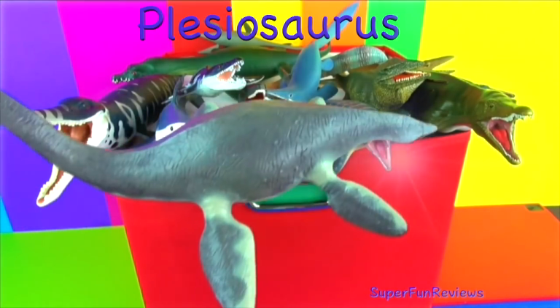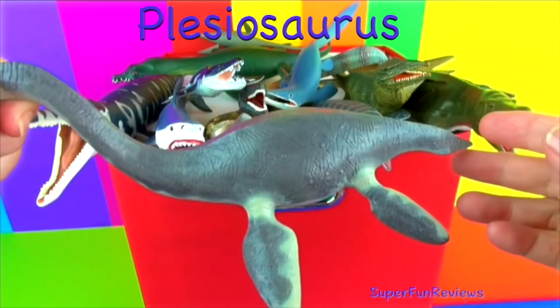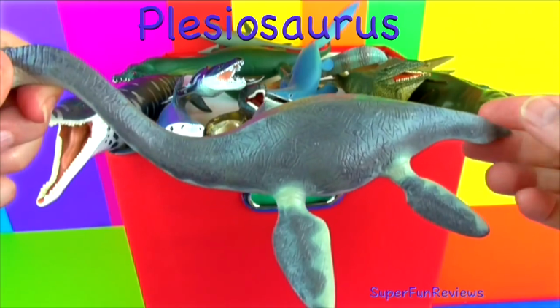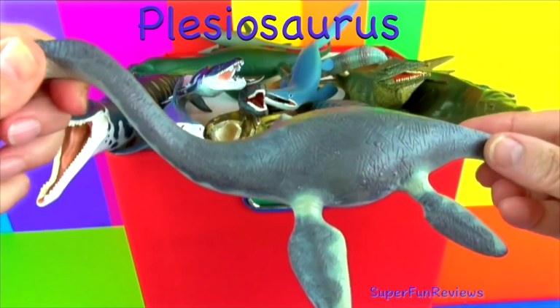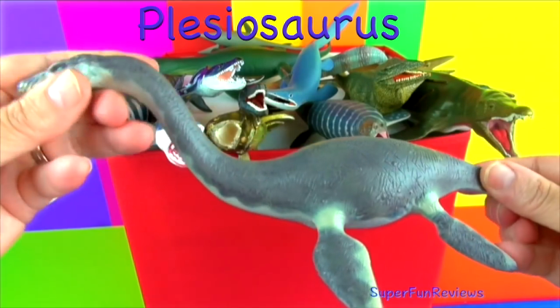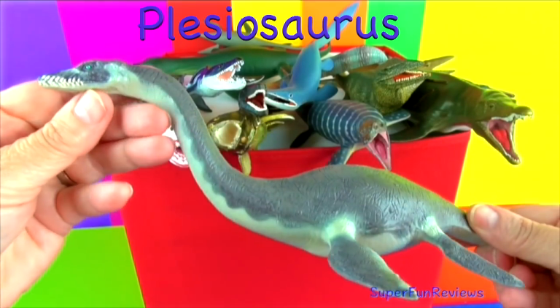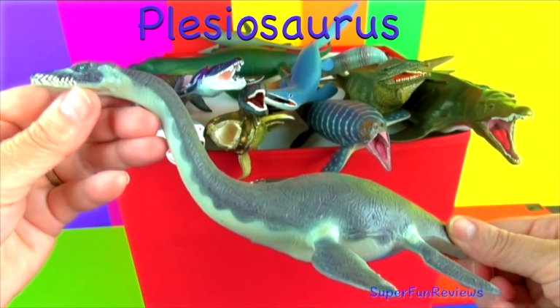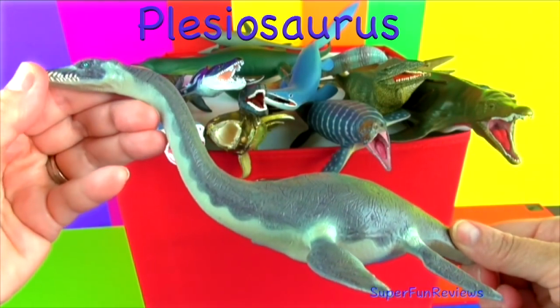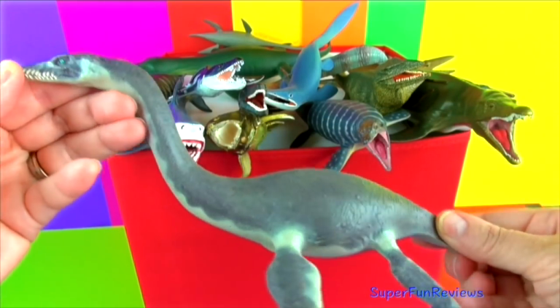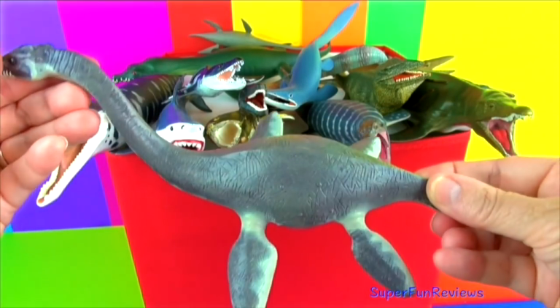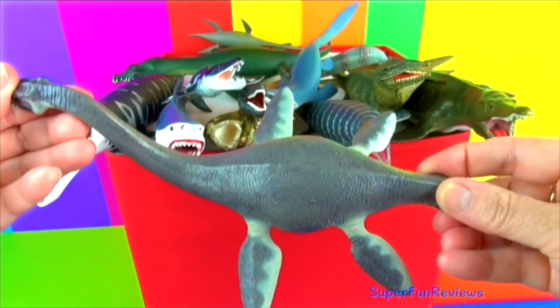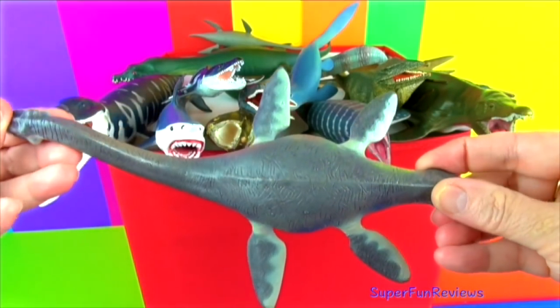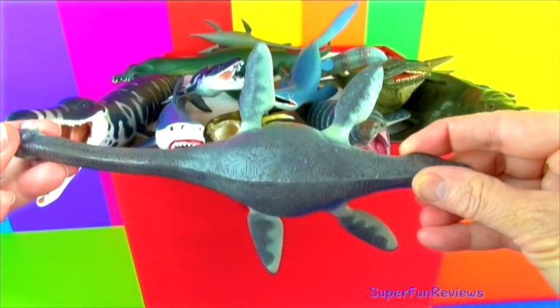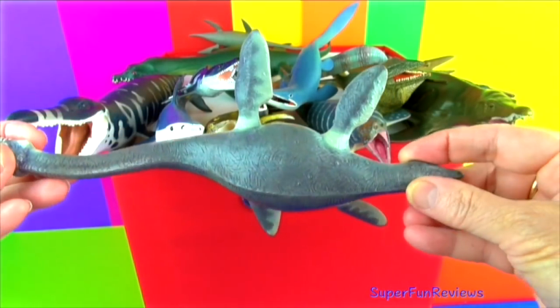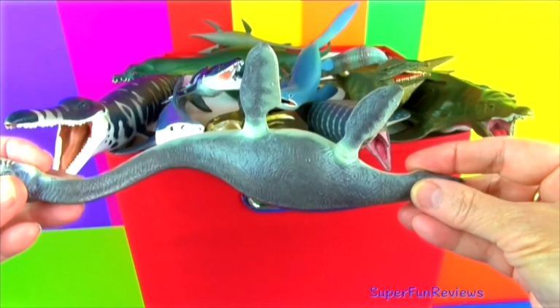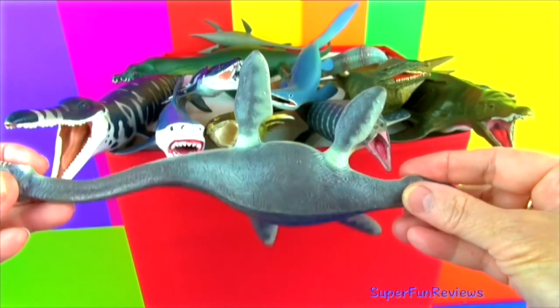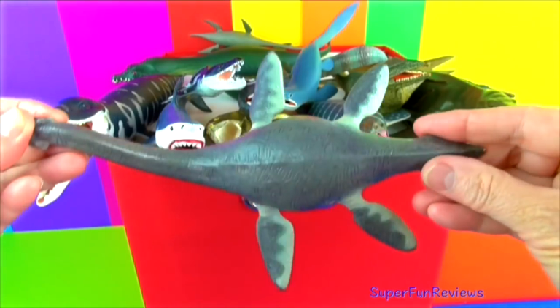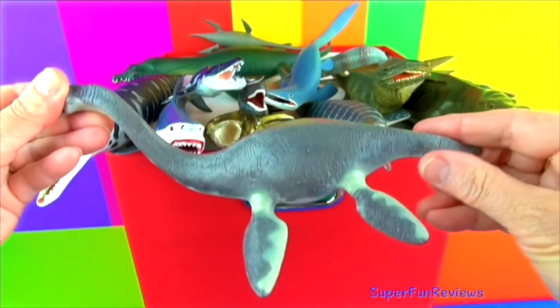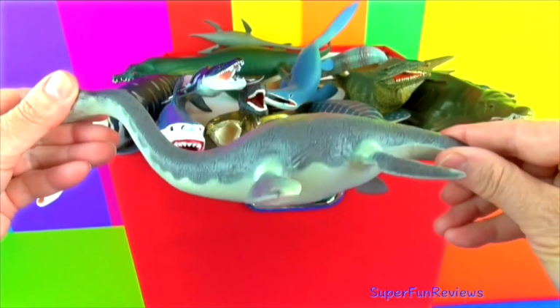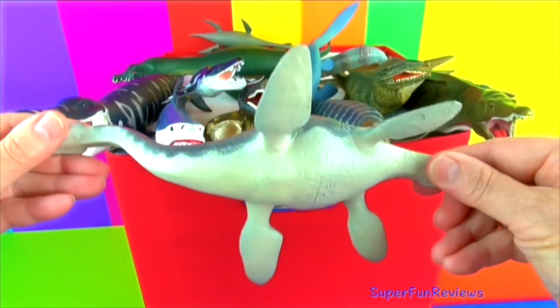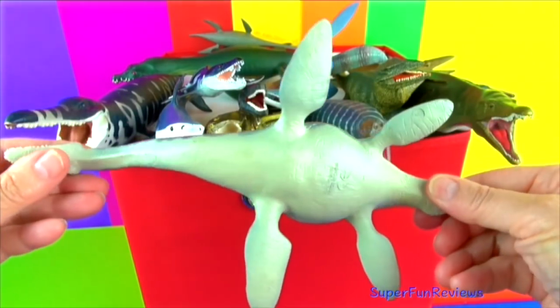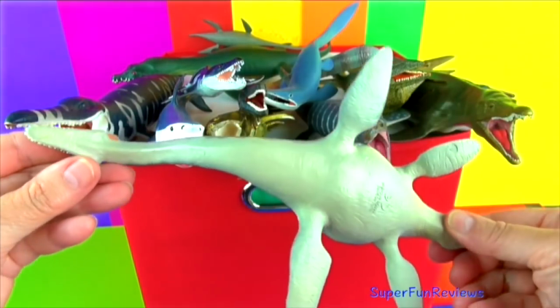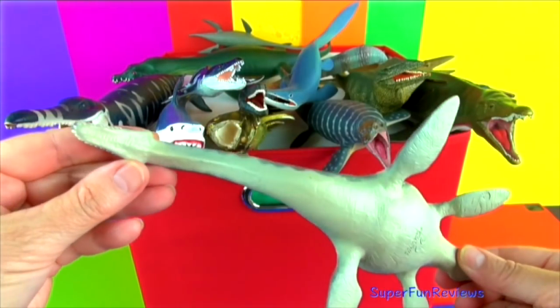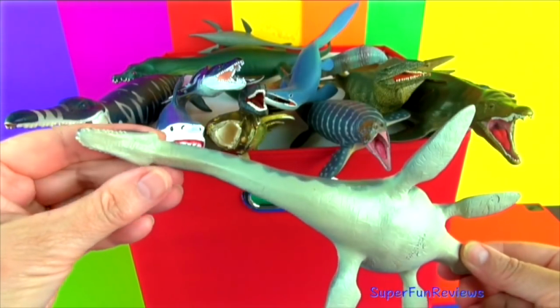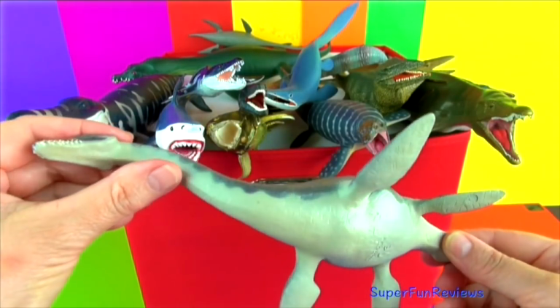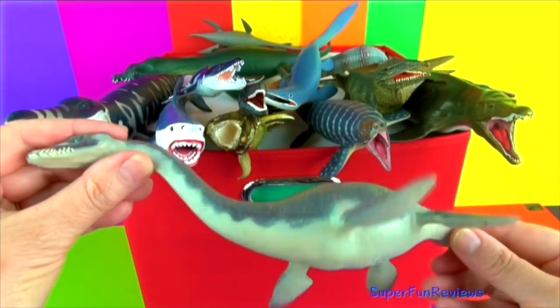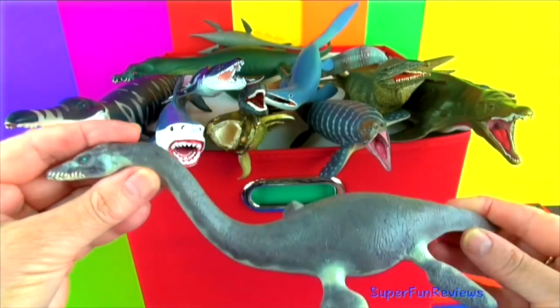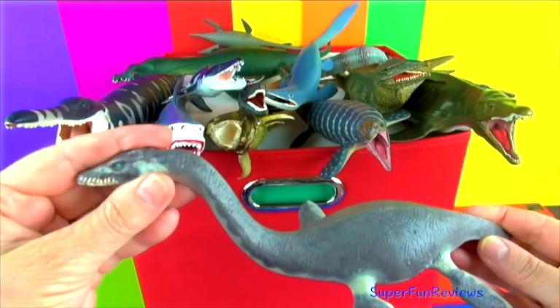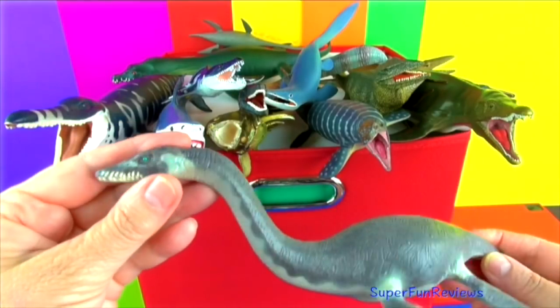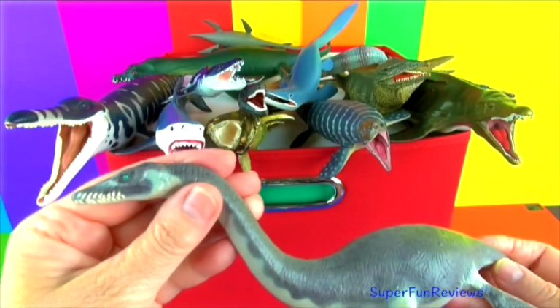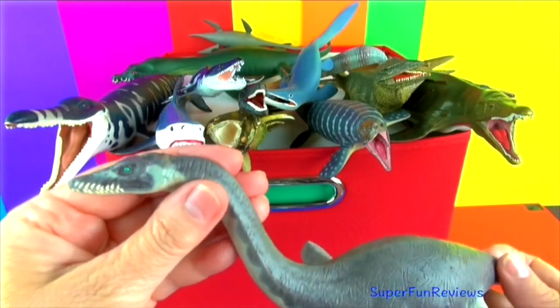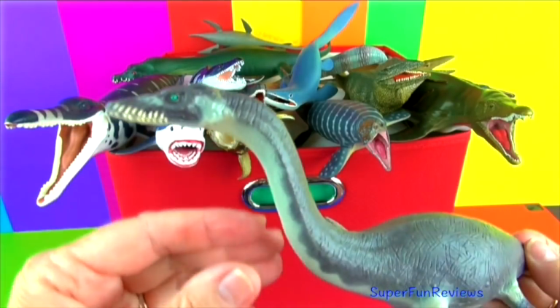Plesiosaurus means near lizard. They used their teeth to catch fish and small marine animals. The neck is quite stiff. Its very strong jaws could also be used to attack other large predators.